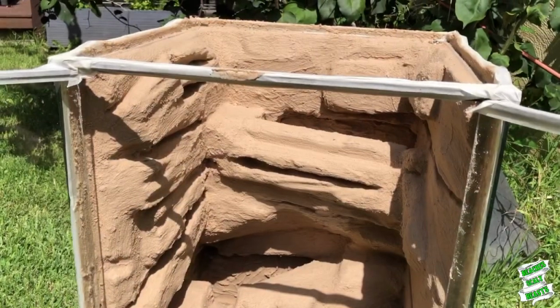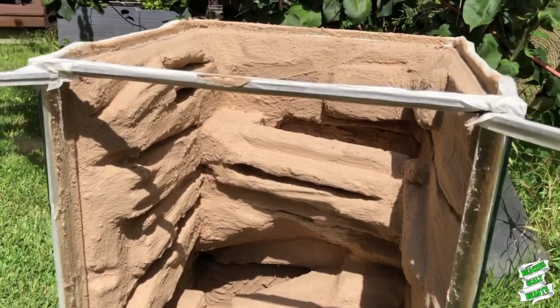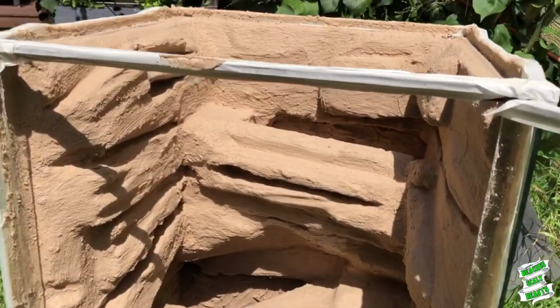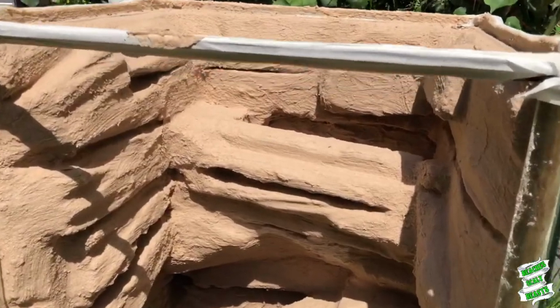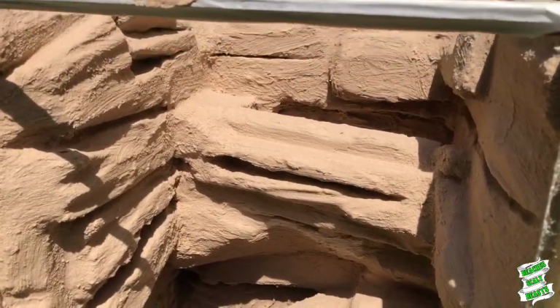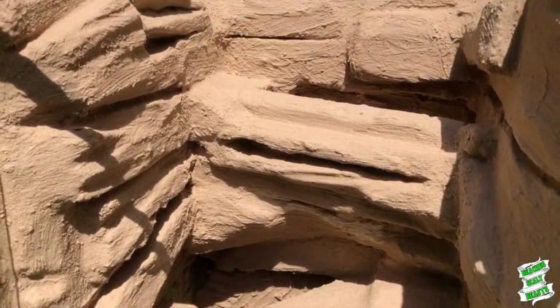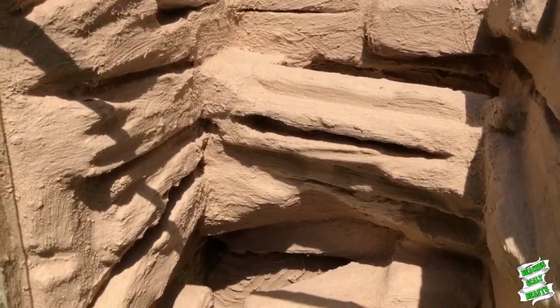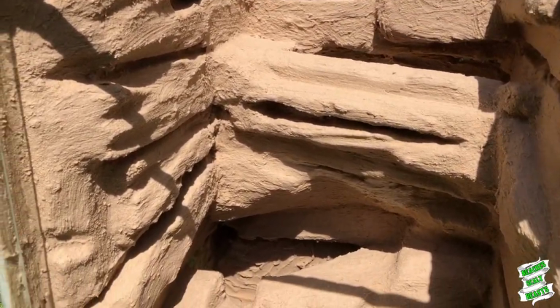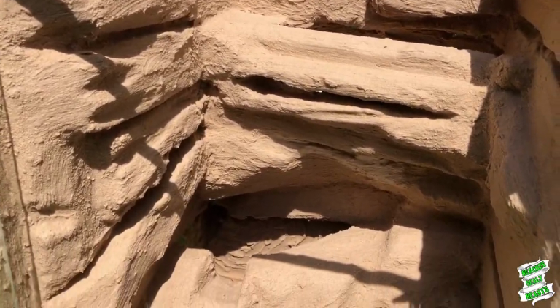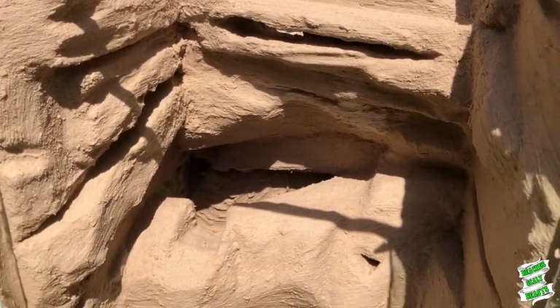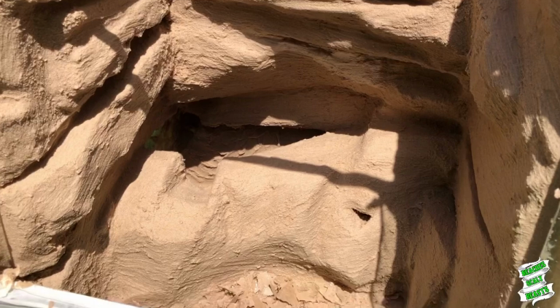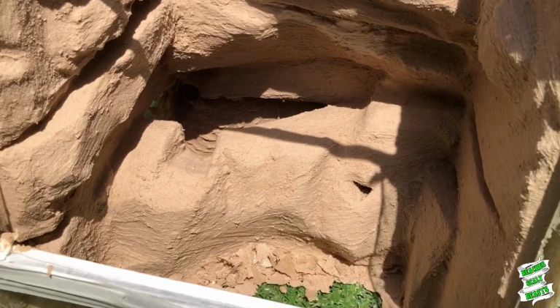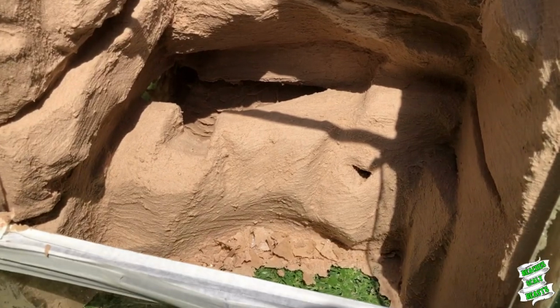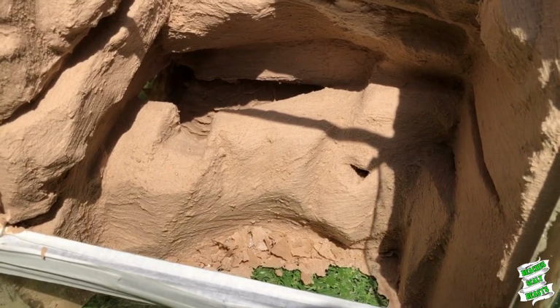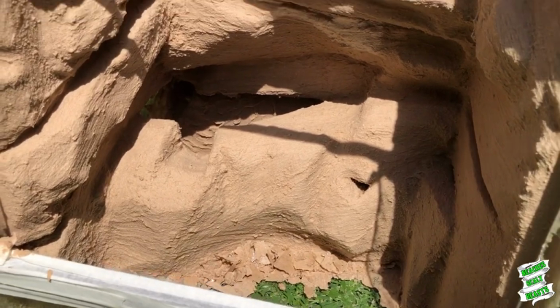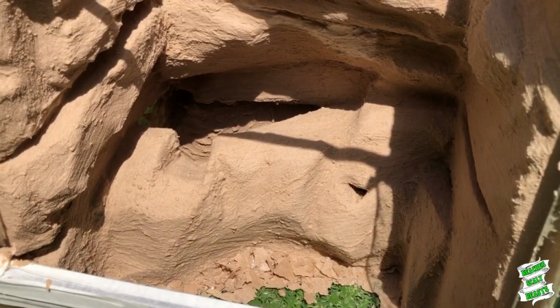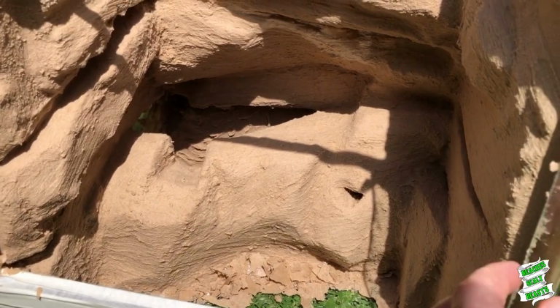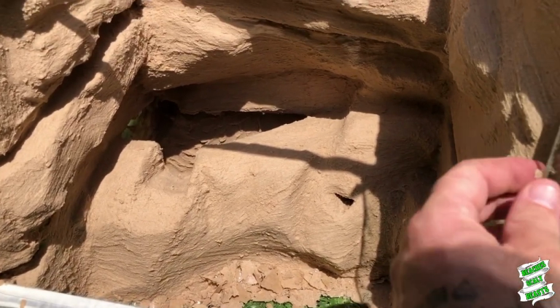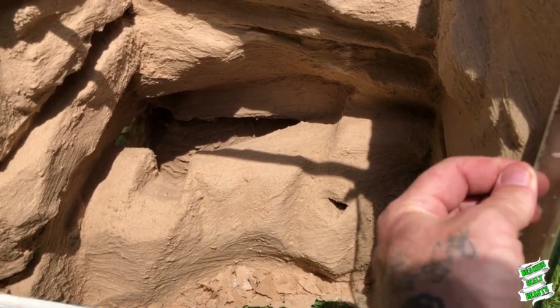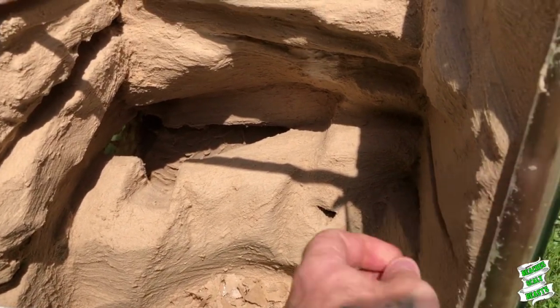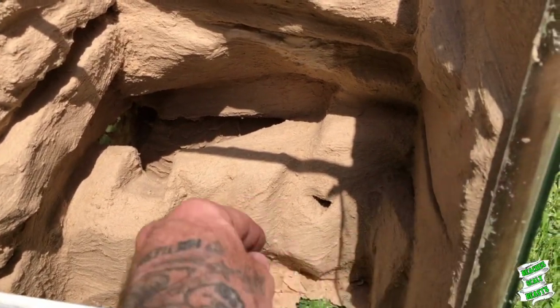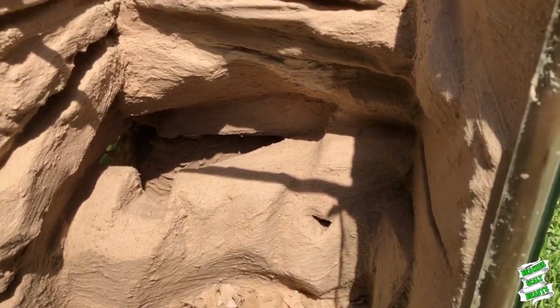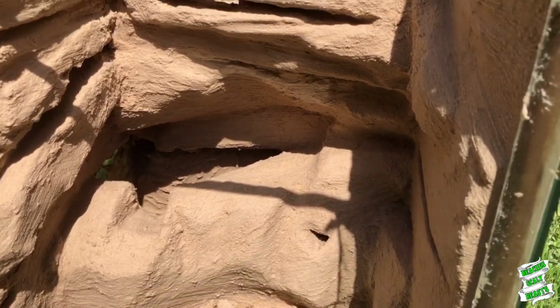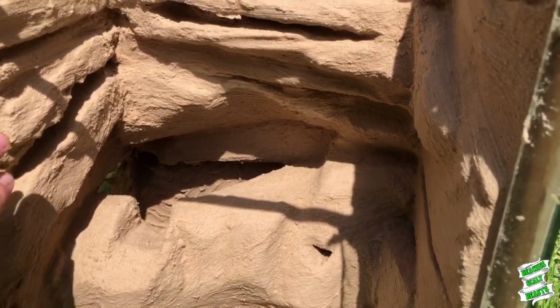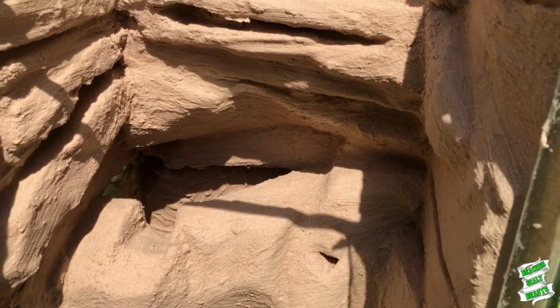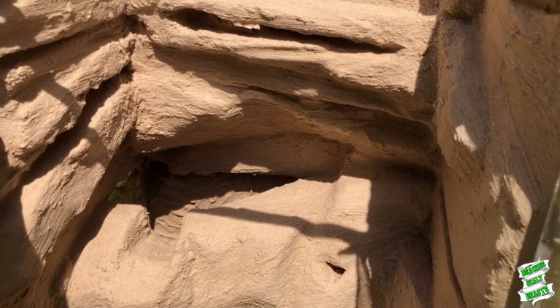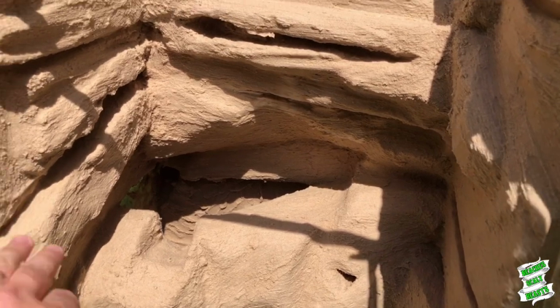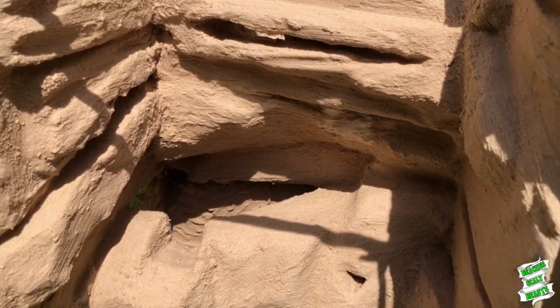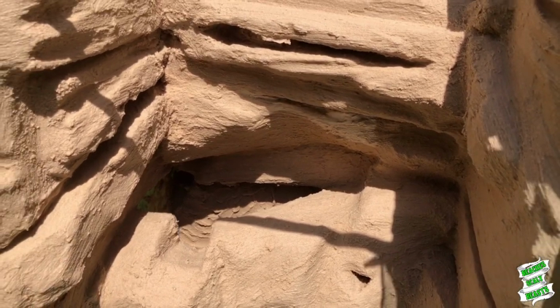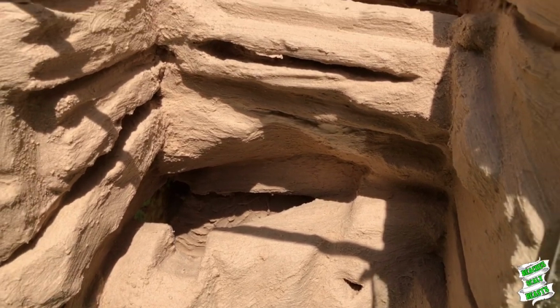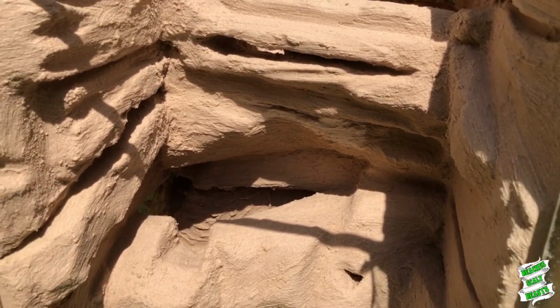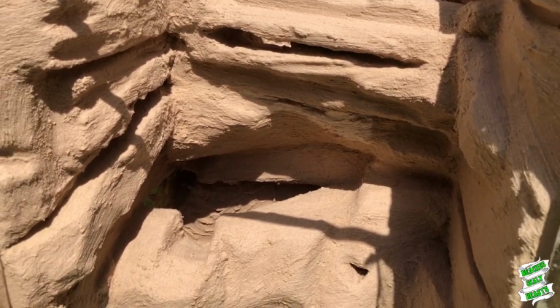I've also started the next enclosure build using the same method that Cam uses in his videos. It's been roughed in now — this one's going to be for my brown tree snake.